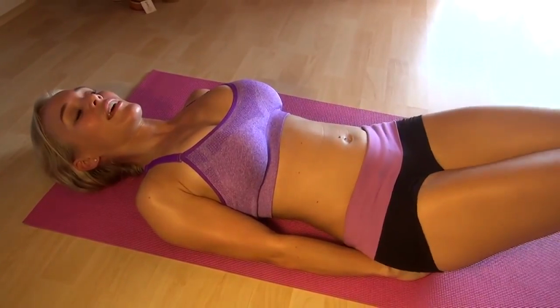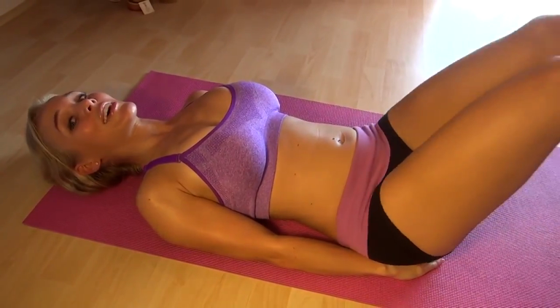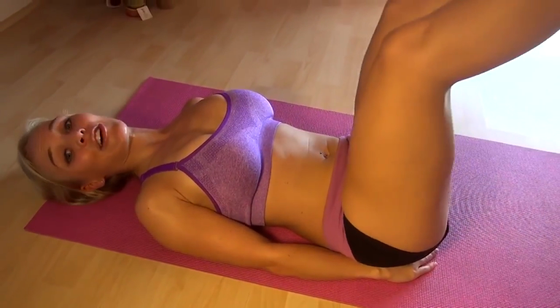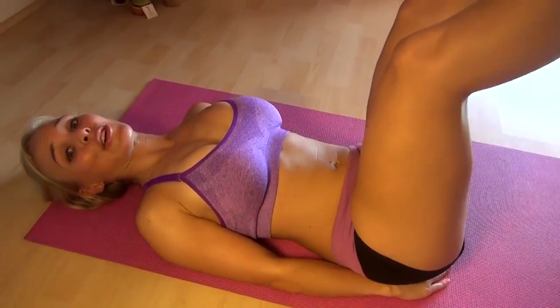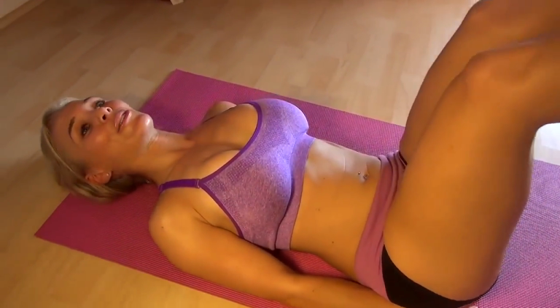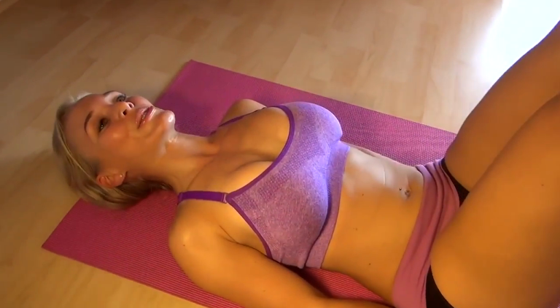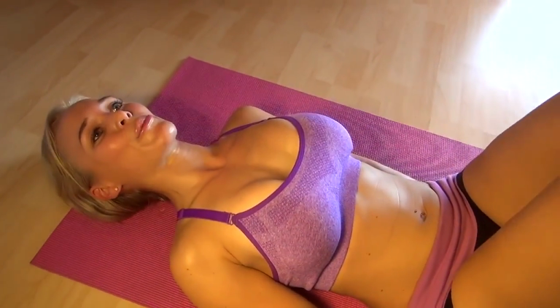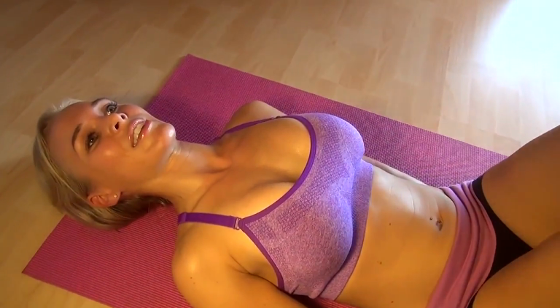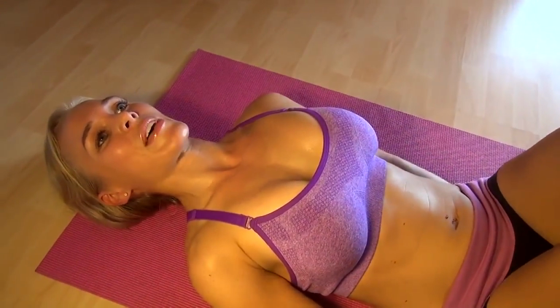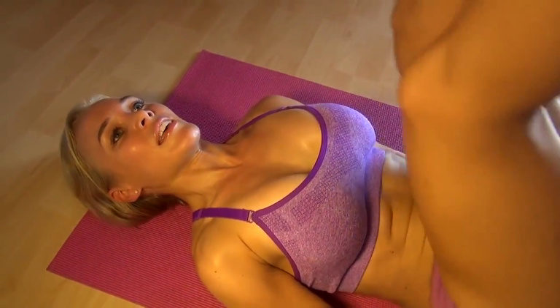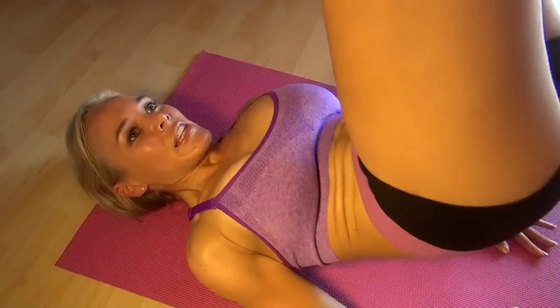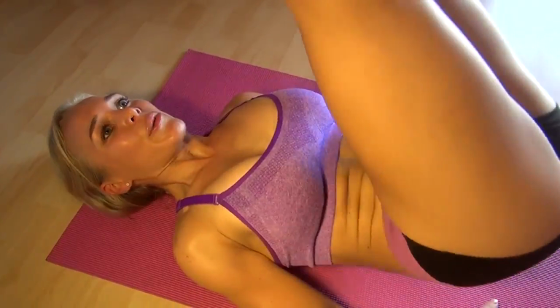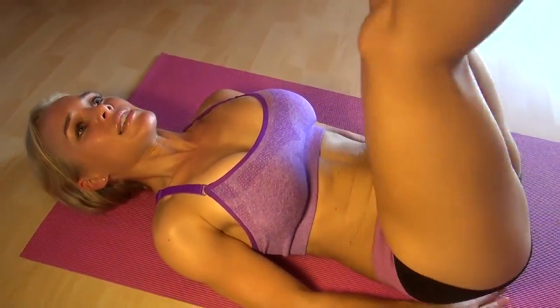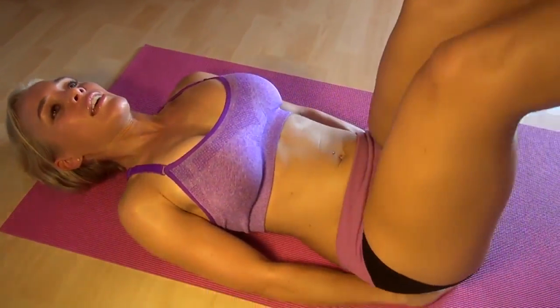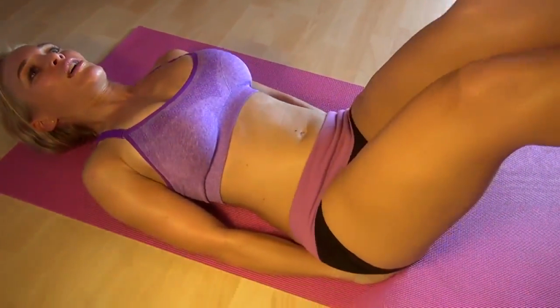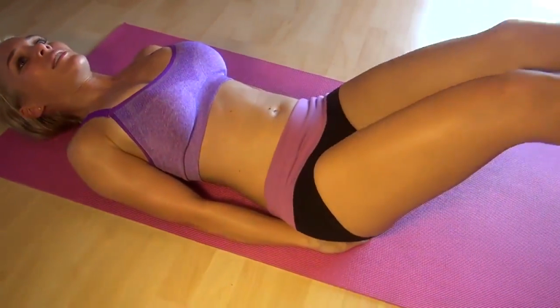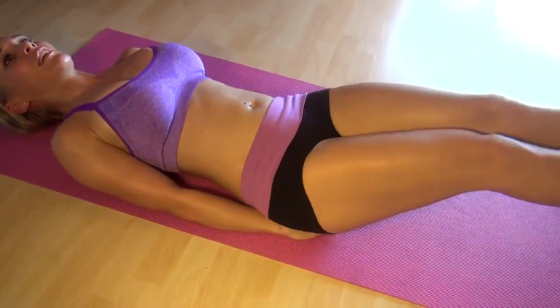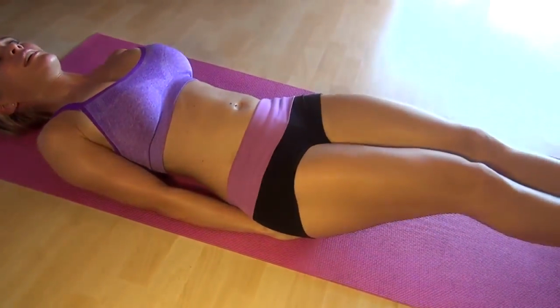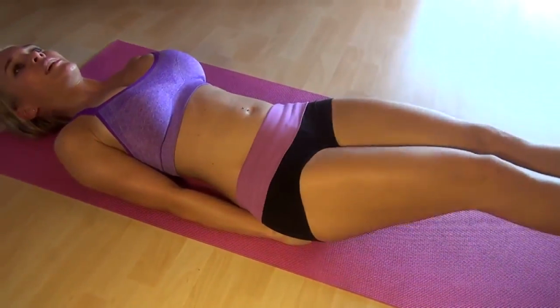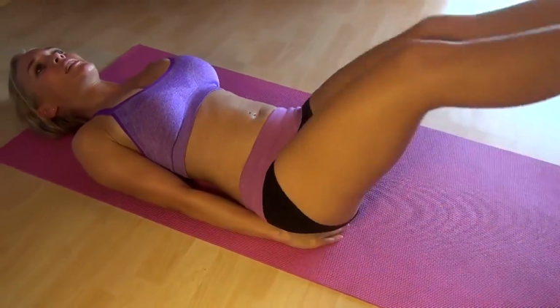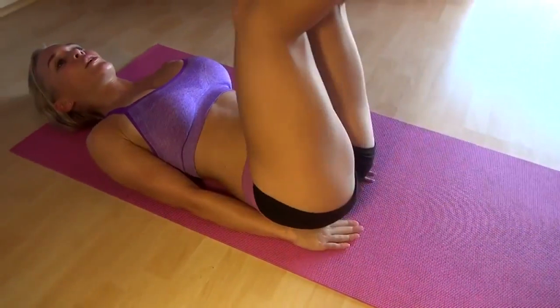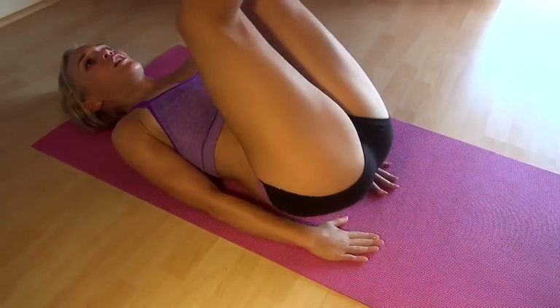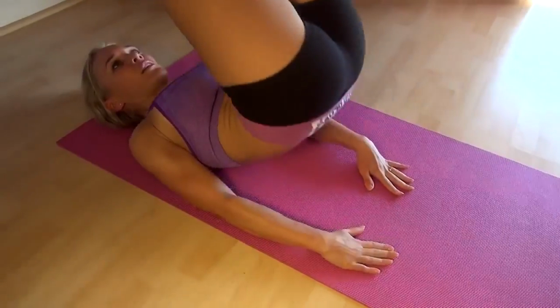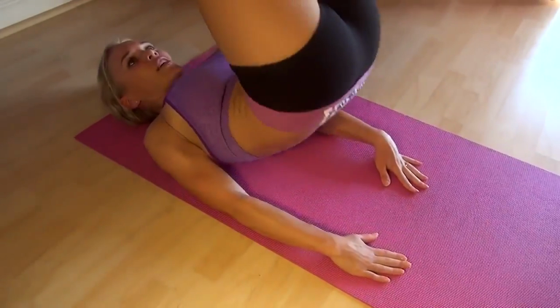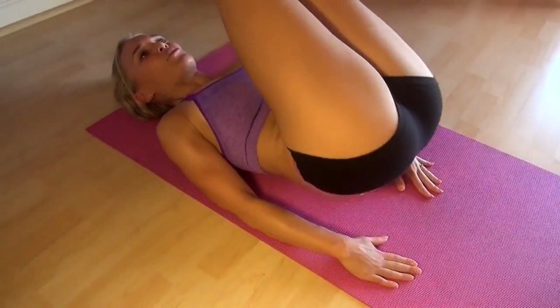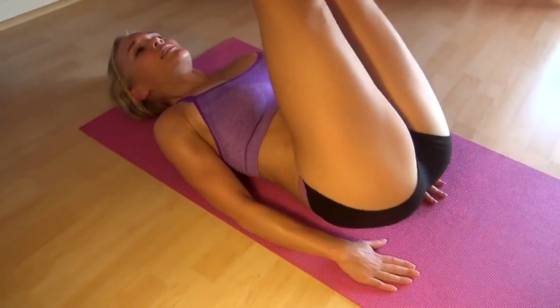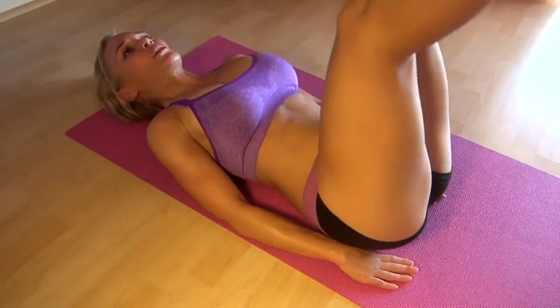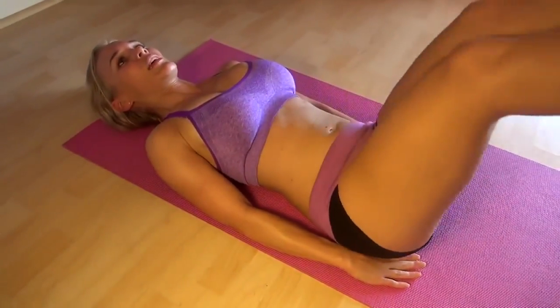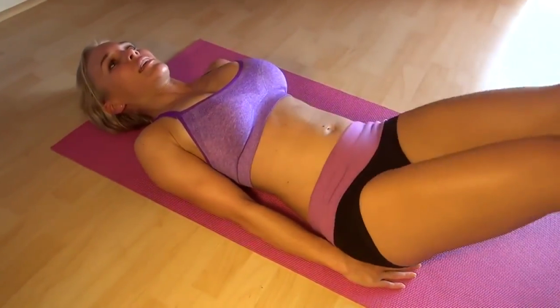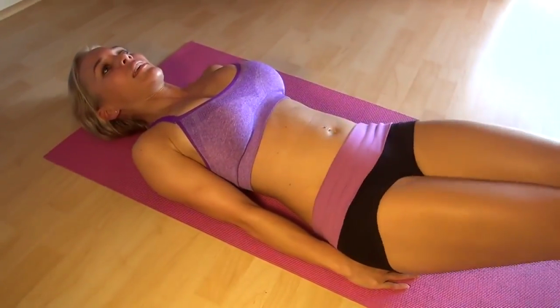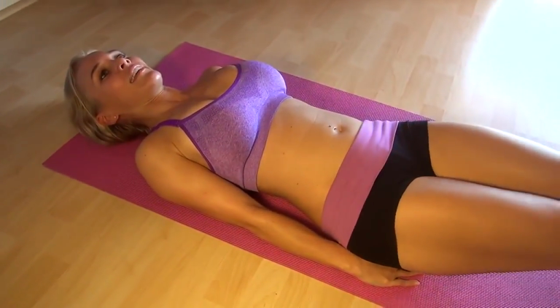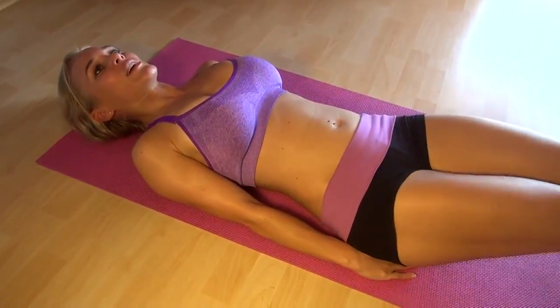And if that's not hard for you, we can also do a hip raise at the top. So: hip raise, come down, and do a leg raise. Hip raise, and leg raise.